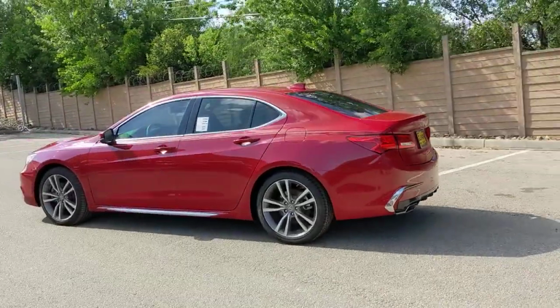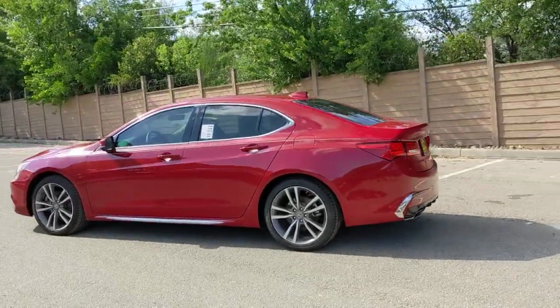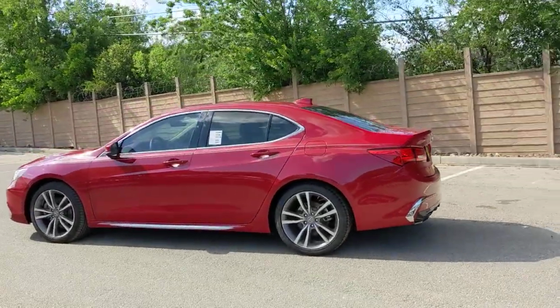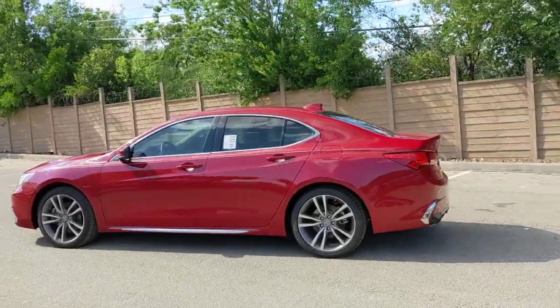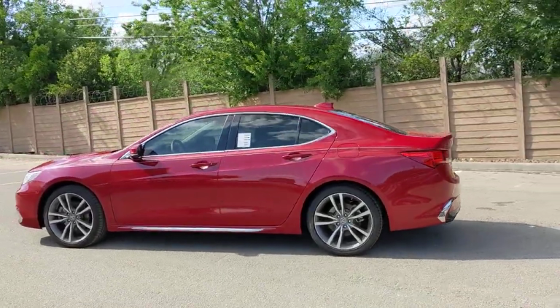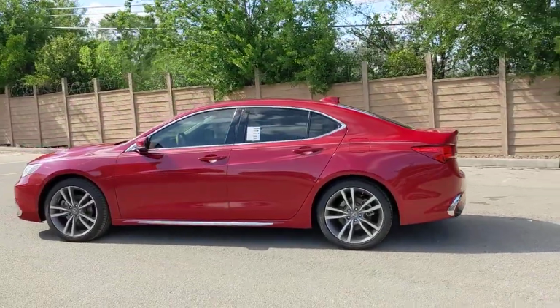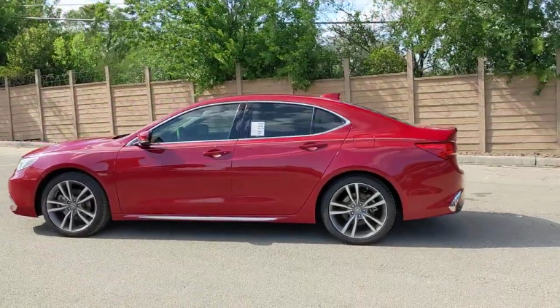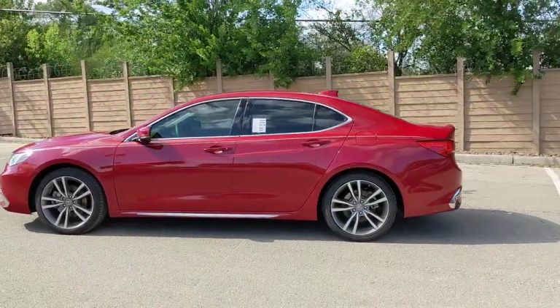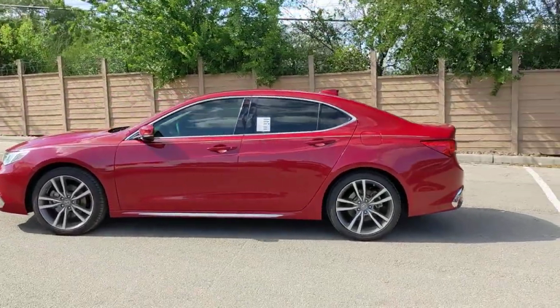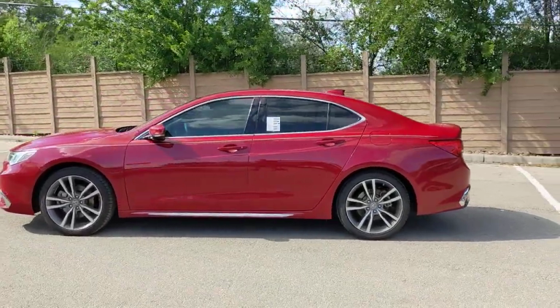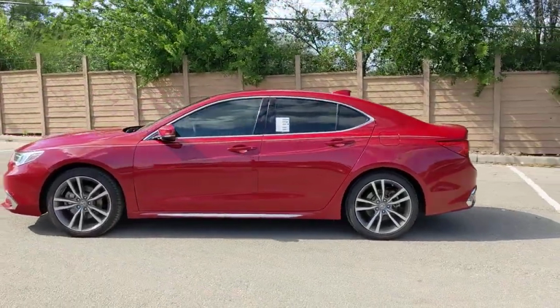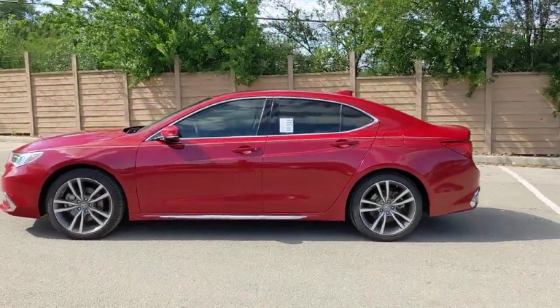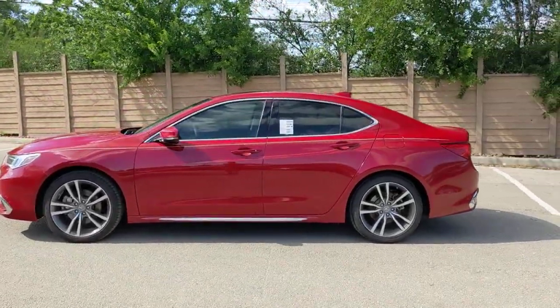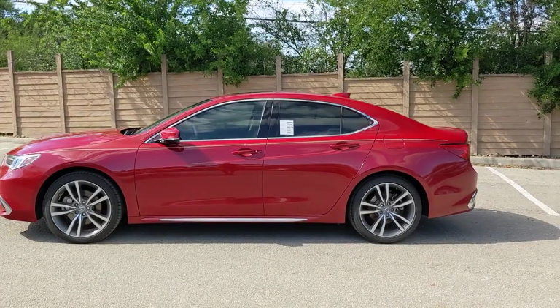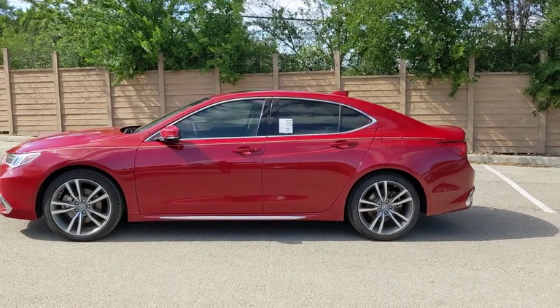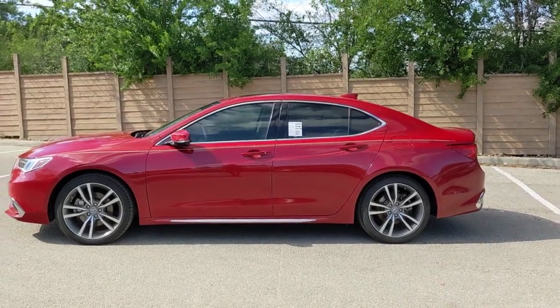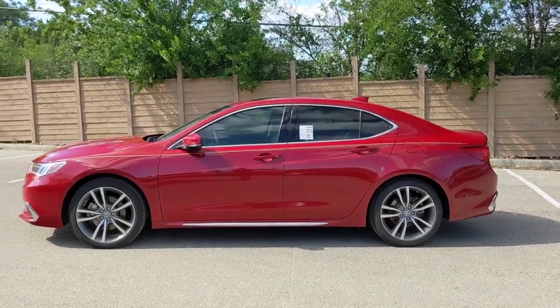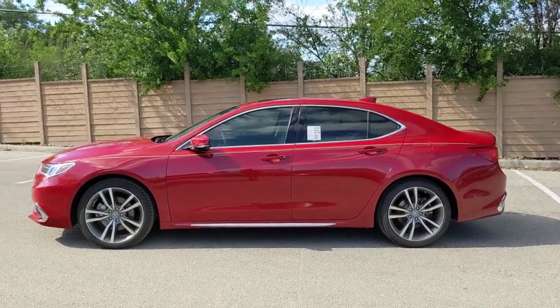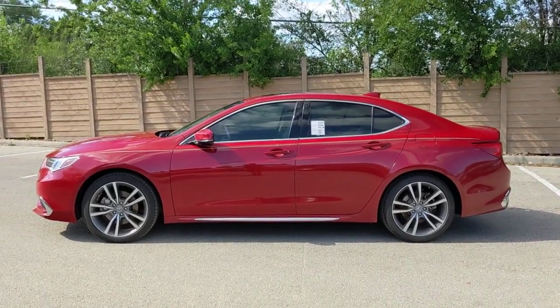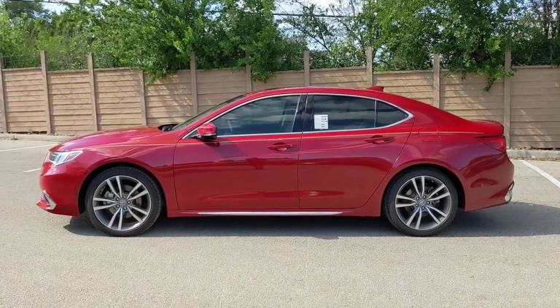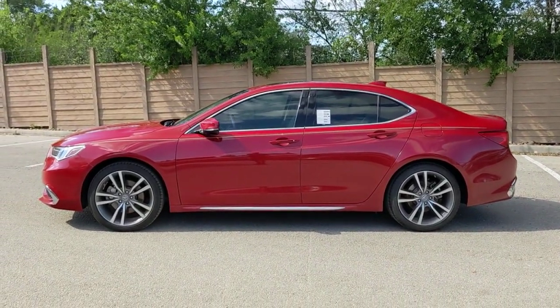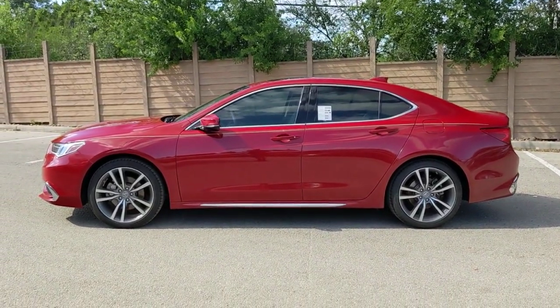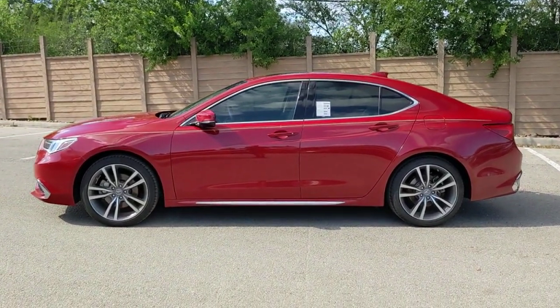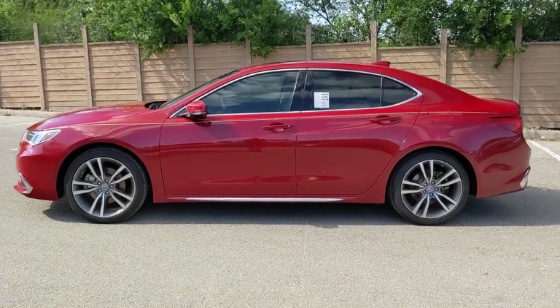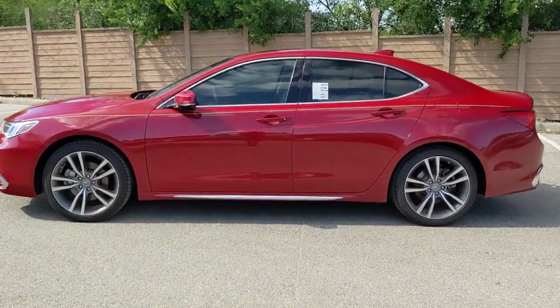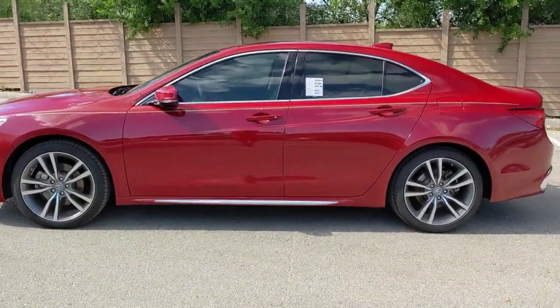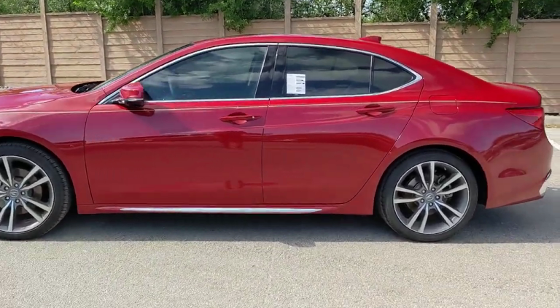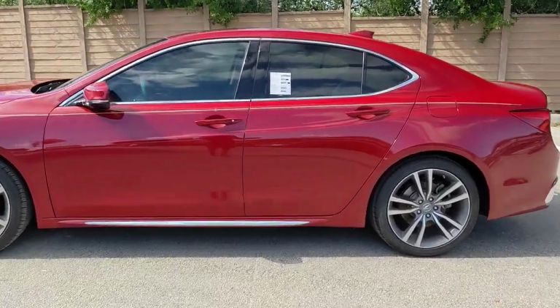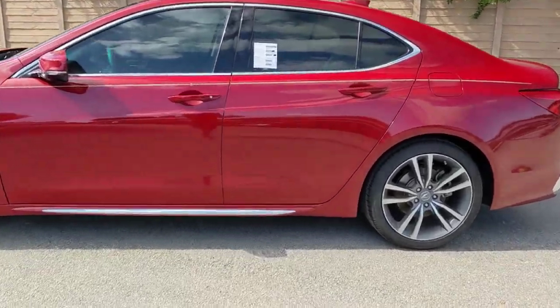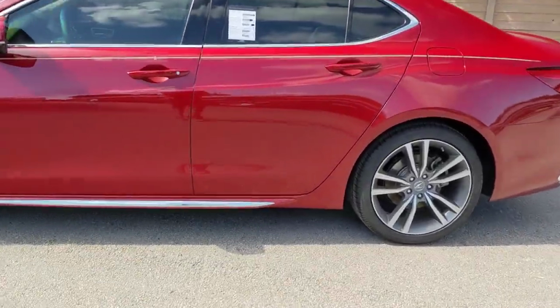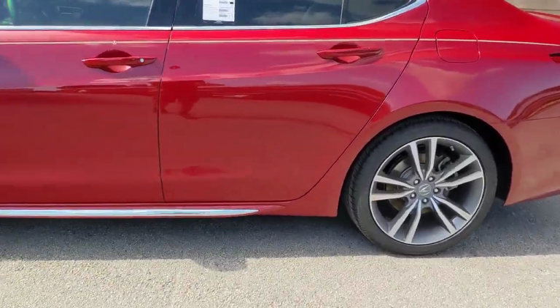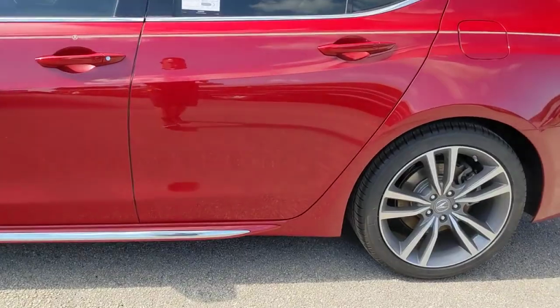These are just some of the great options this vehicle comes with: lane departure warning, sun and moonroof, keyless entry, navigation system, backup camera.